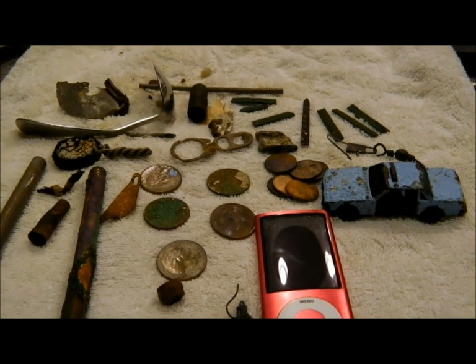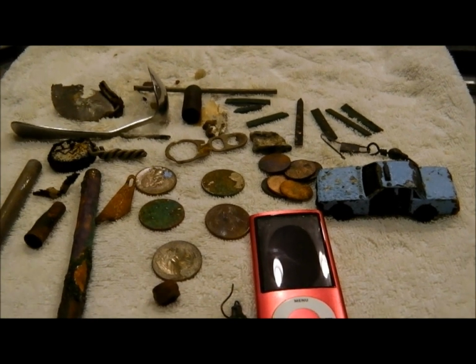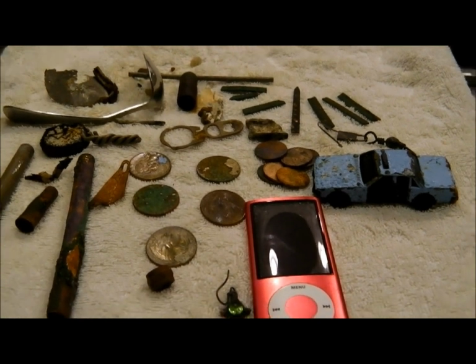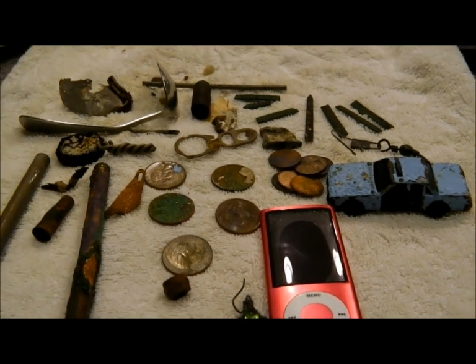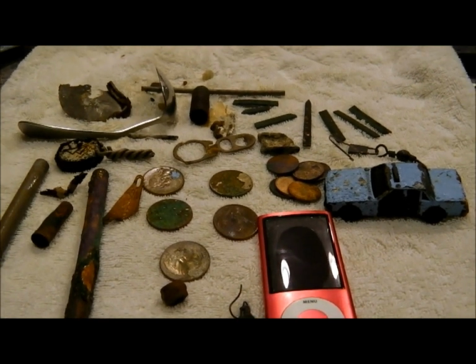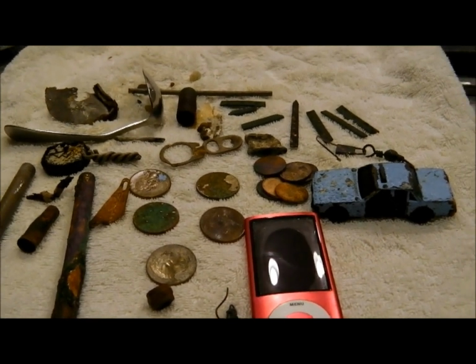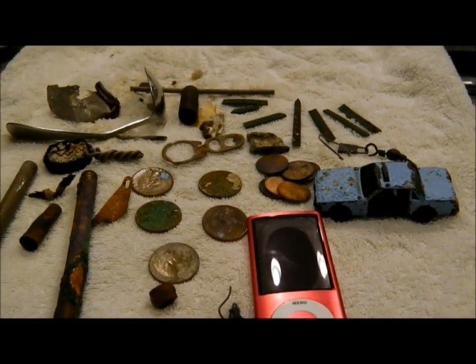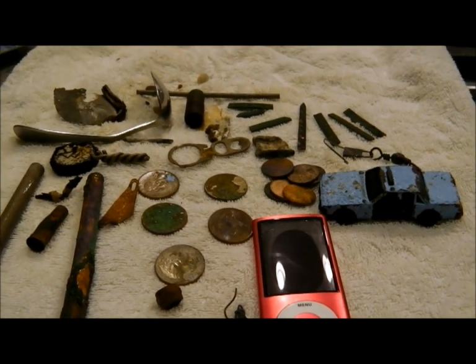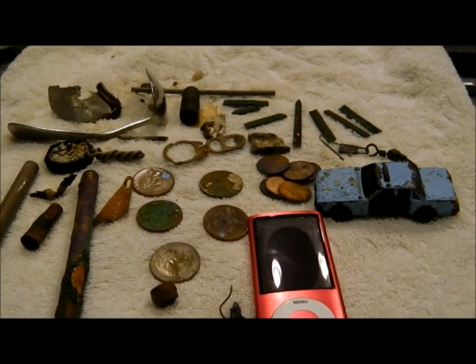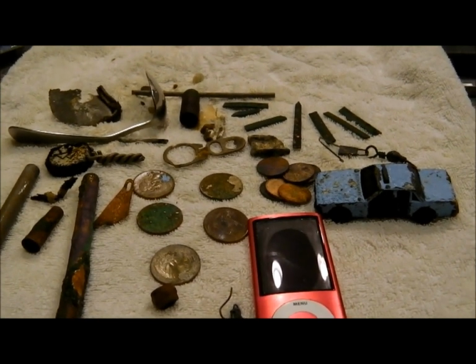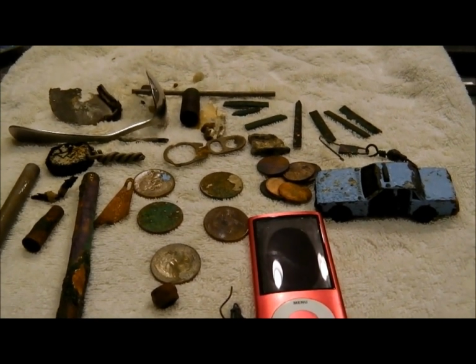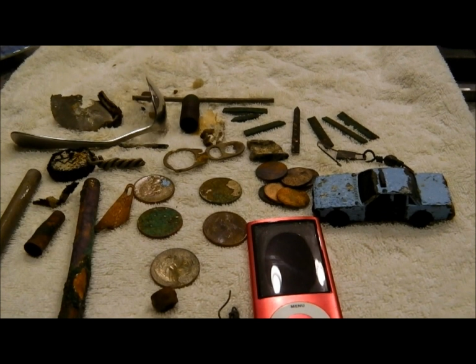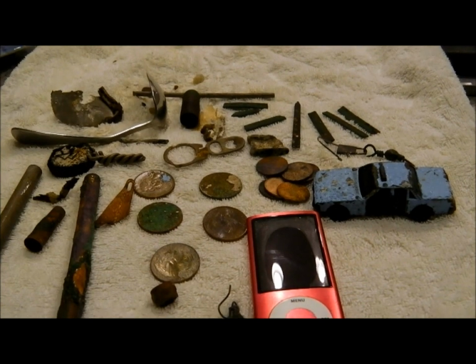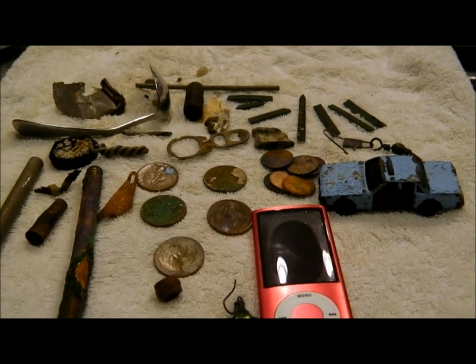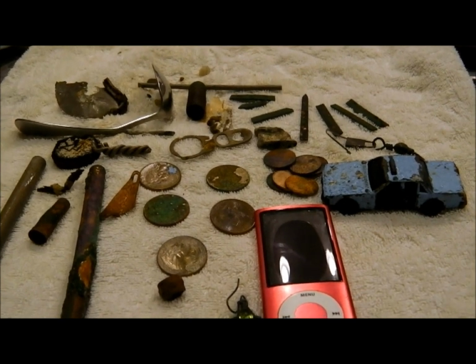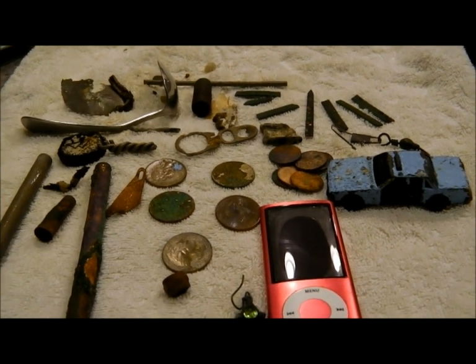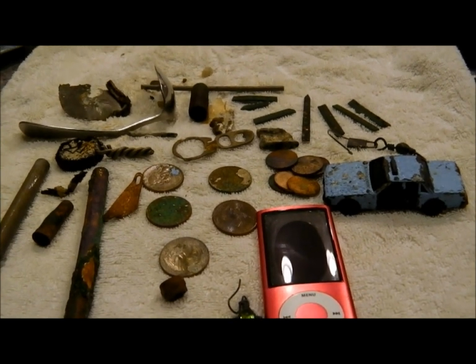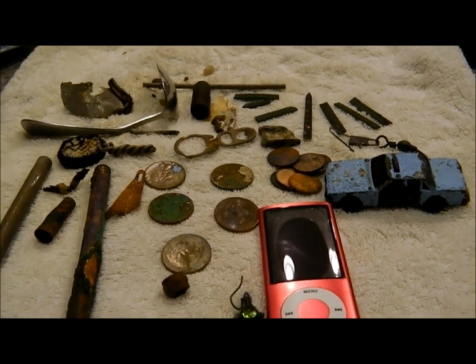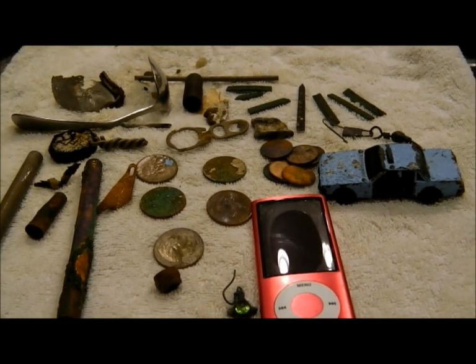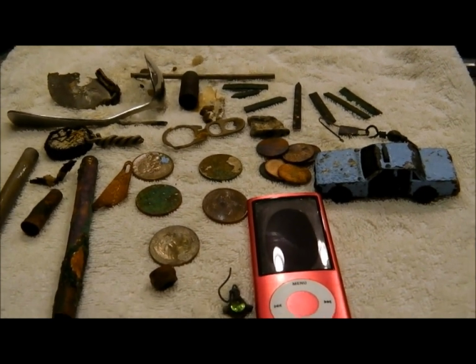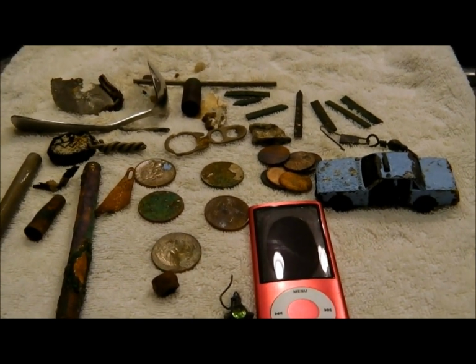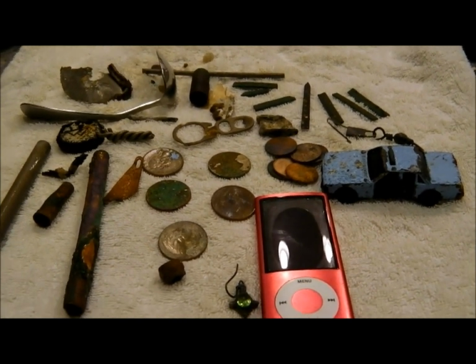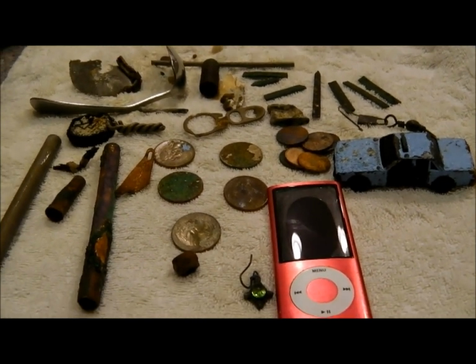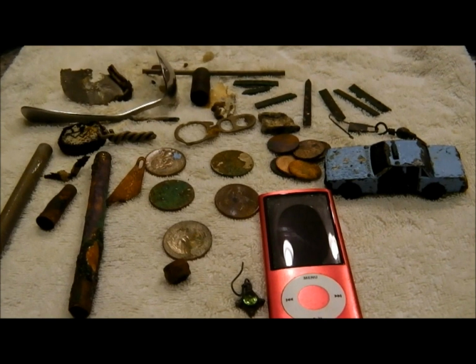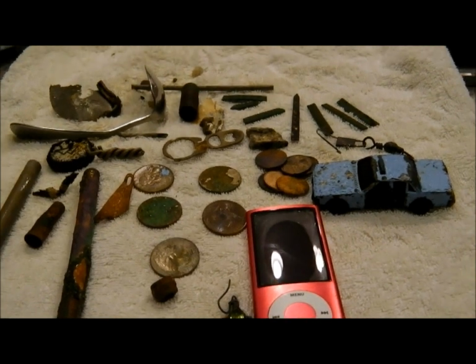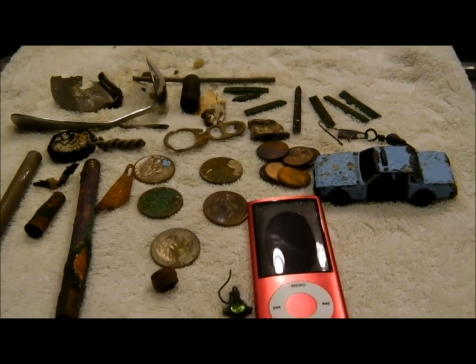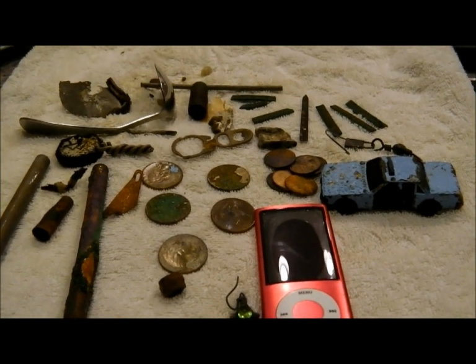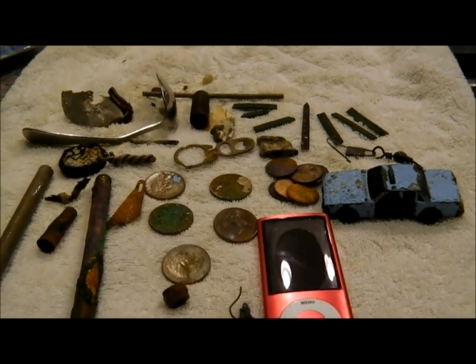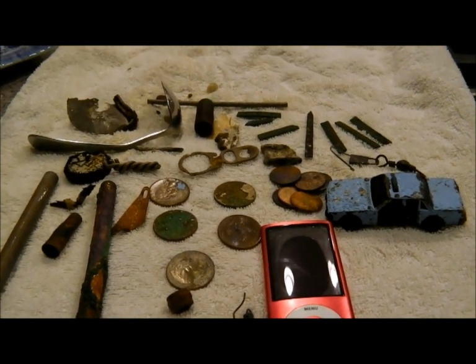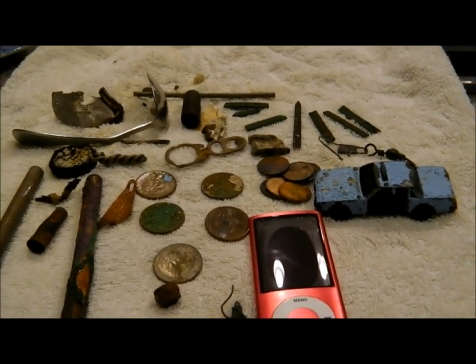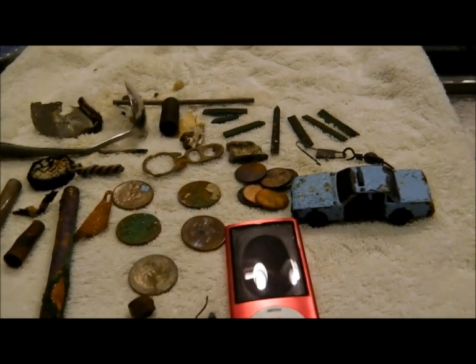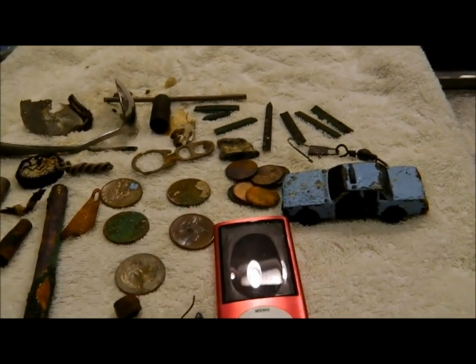See you tomorrow if the weather permits. It's gonna be nasty like they claim, but that's what they said today and it never was too bad. Take it easy.